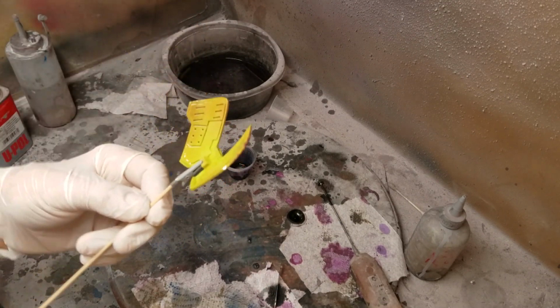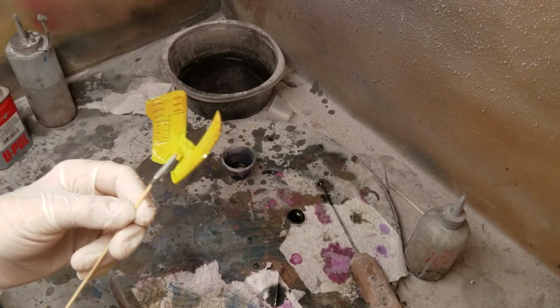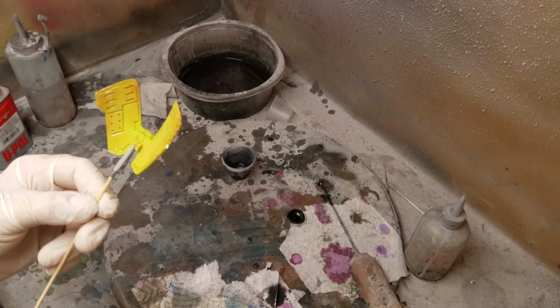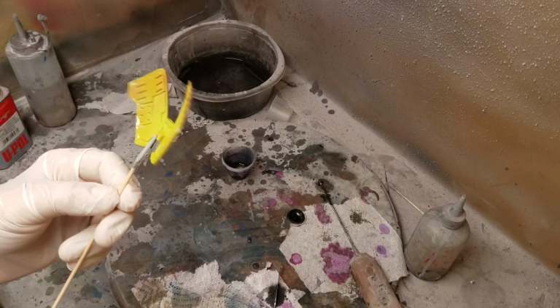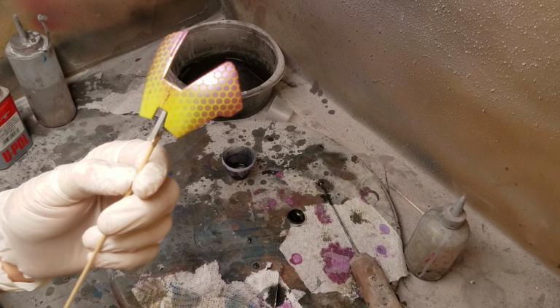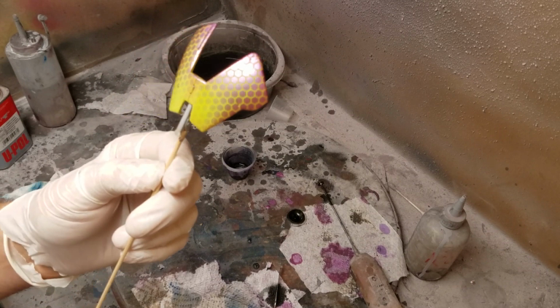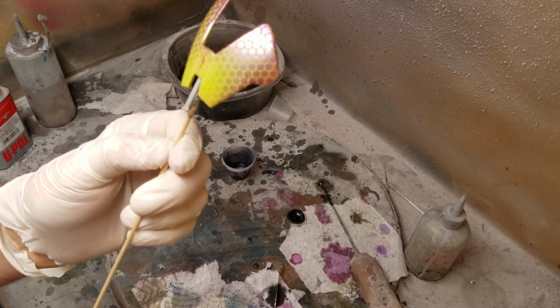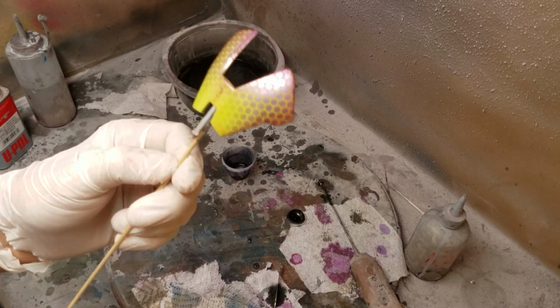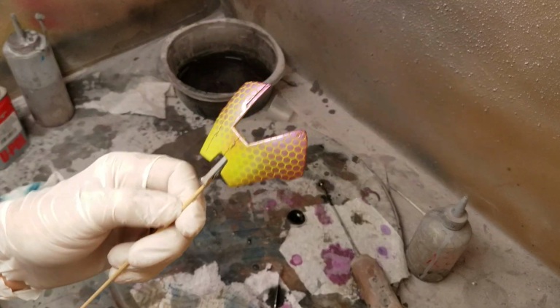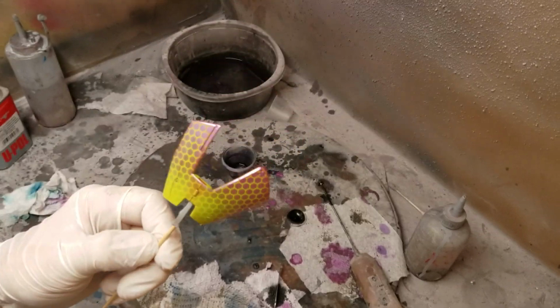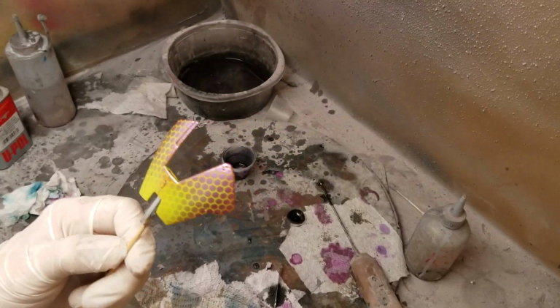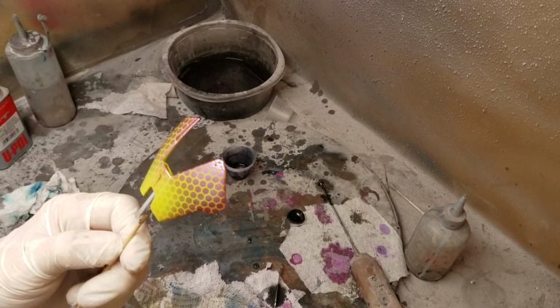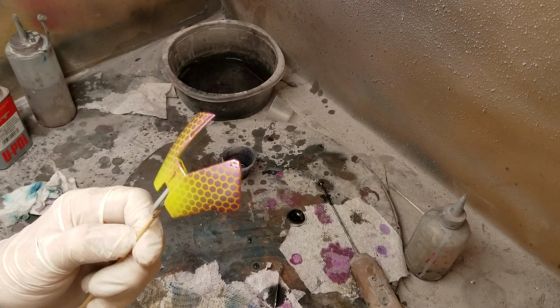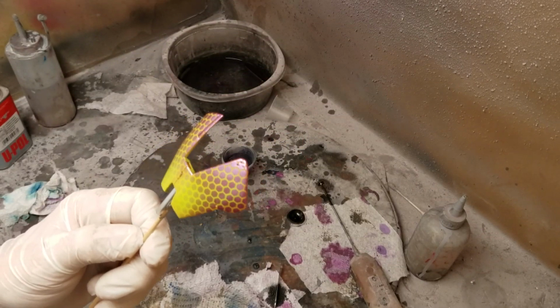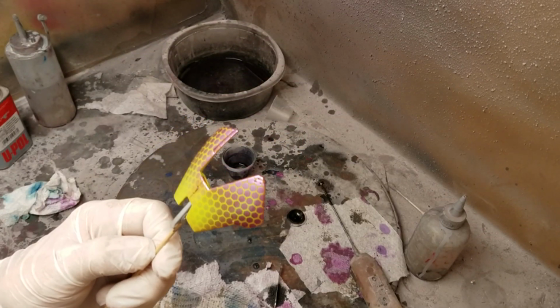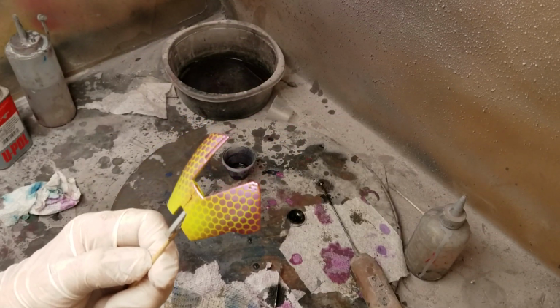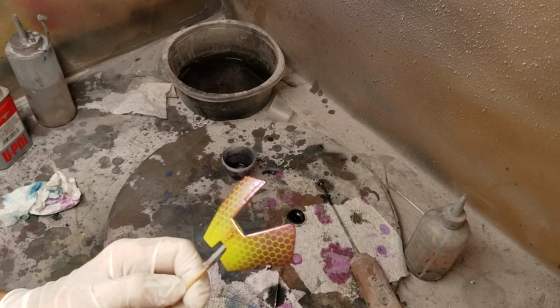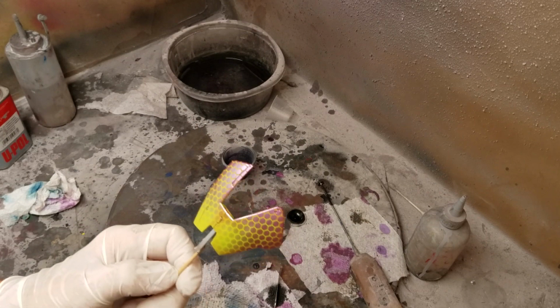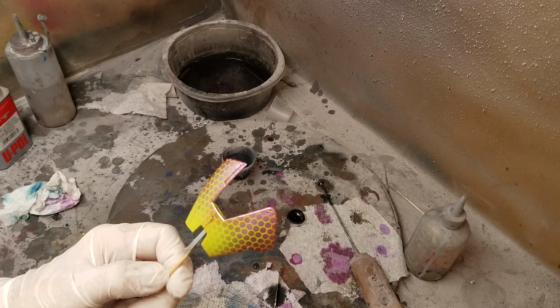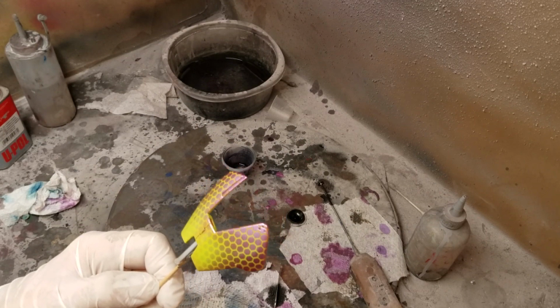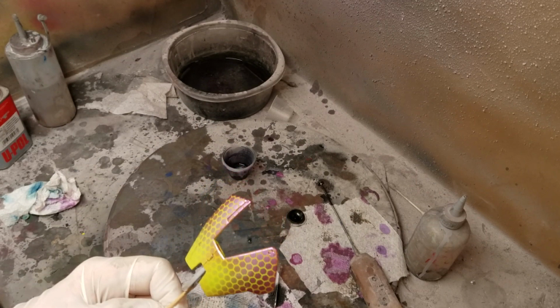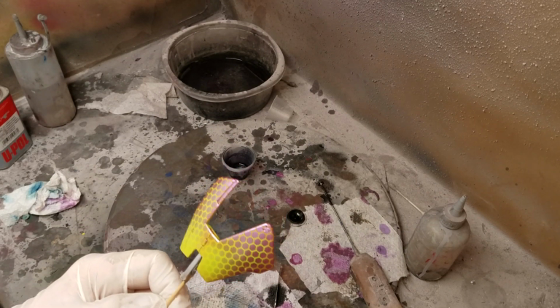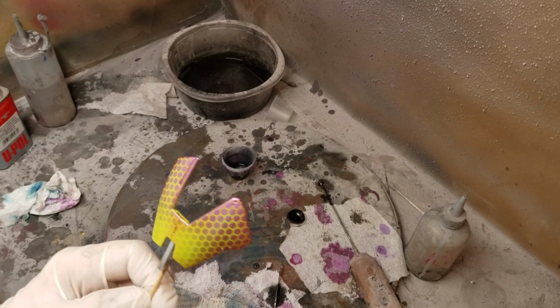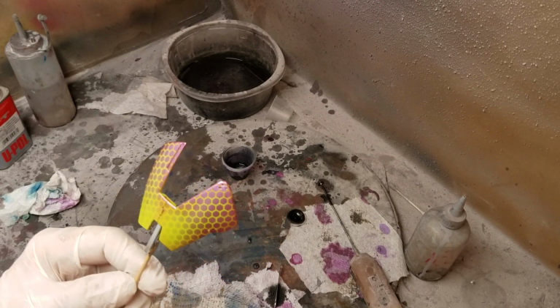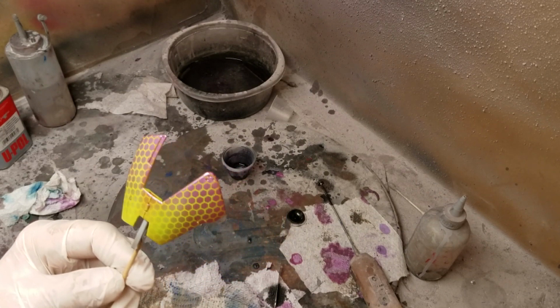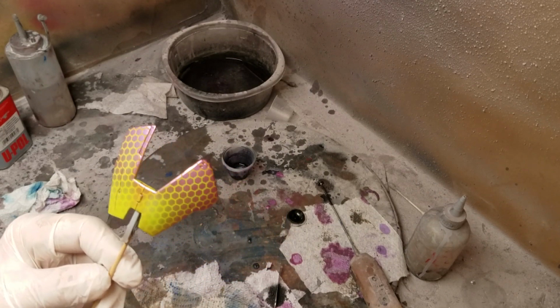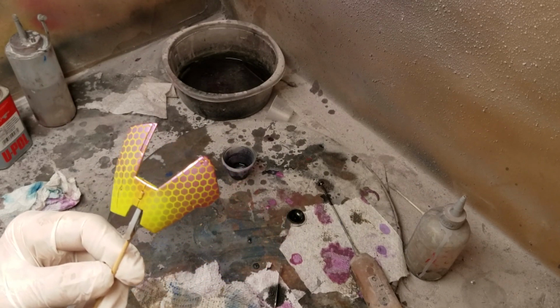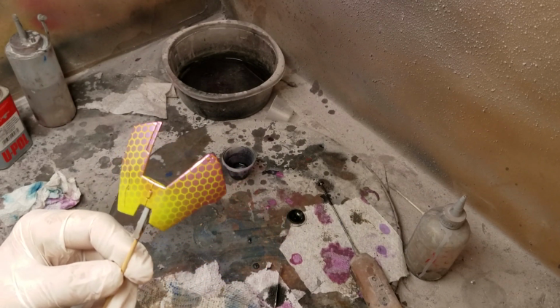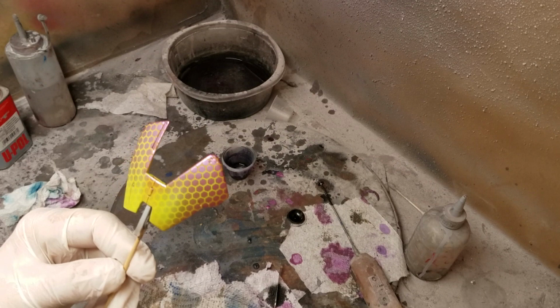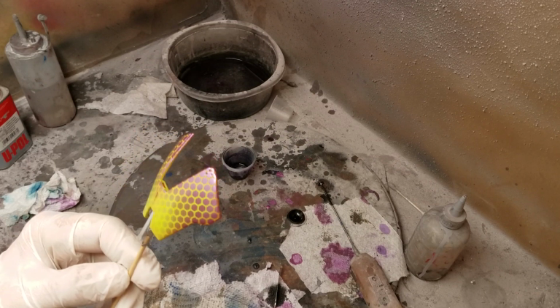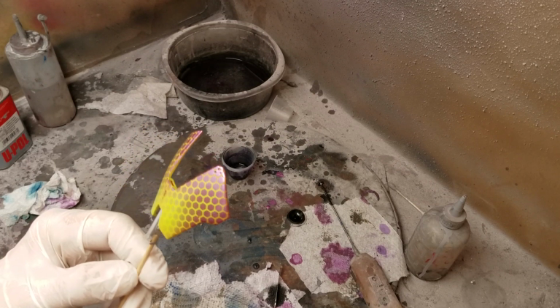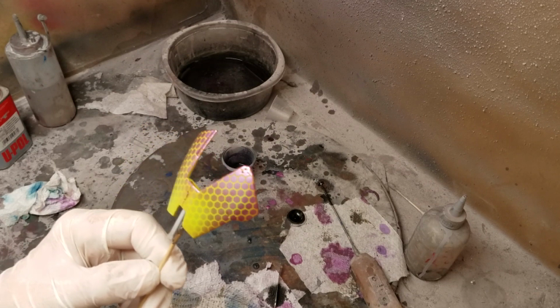You let this dry 10 to 15 minutes, and then you can do a second coat. So by the time I'm done doing all these parts, I can go back and do a second coat and they'll be done — ready for panel lines and decals. Not tomorrow, probably the next day.